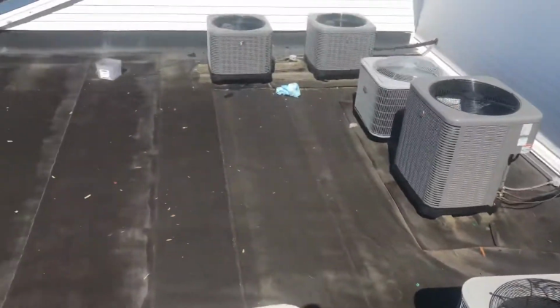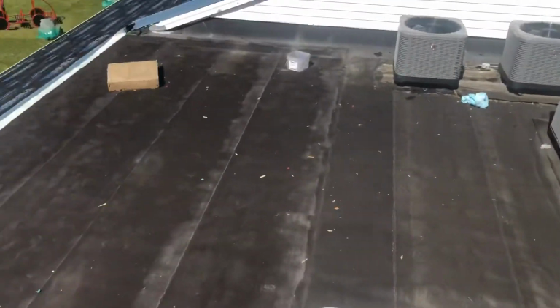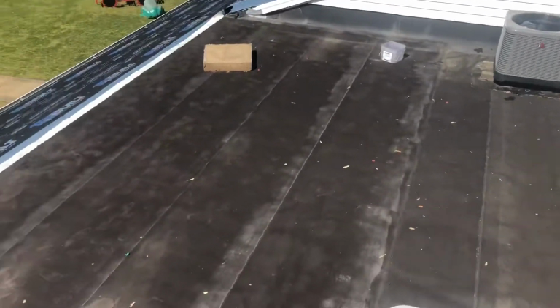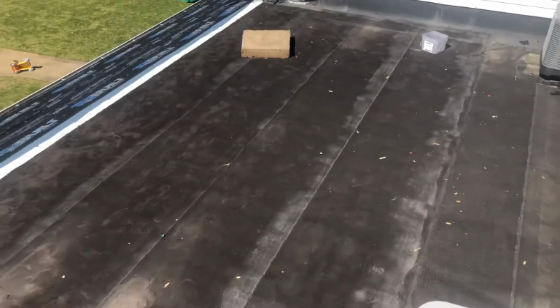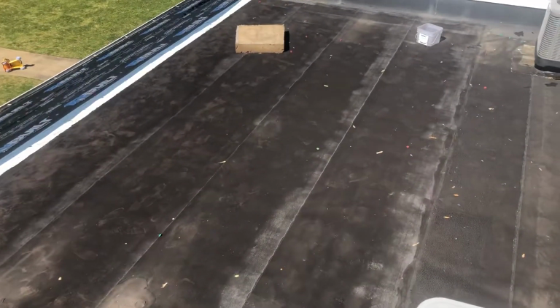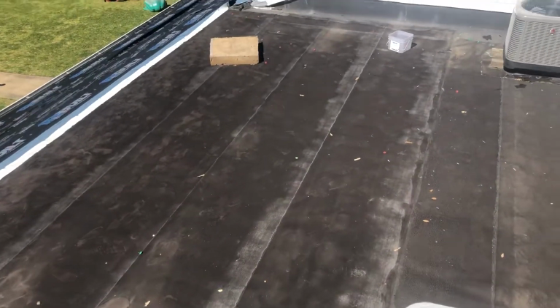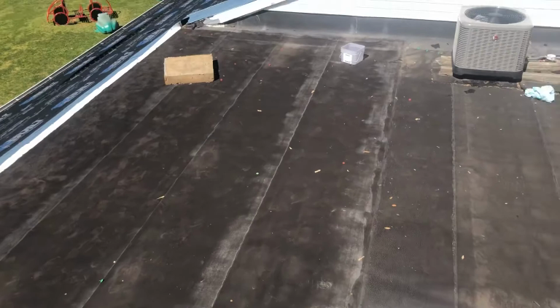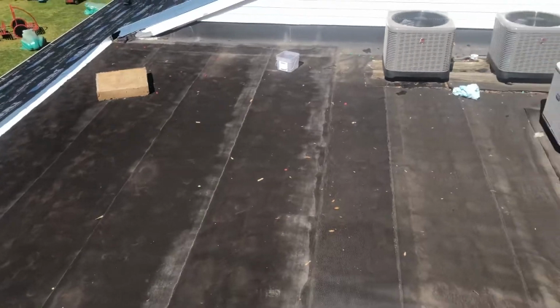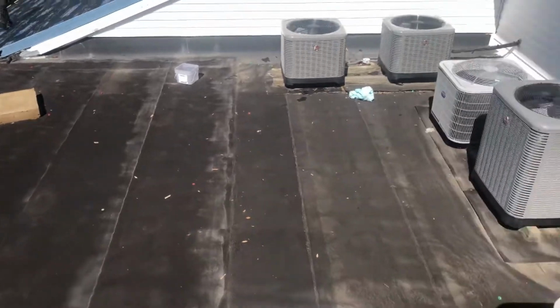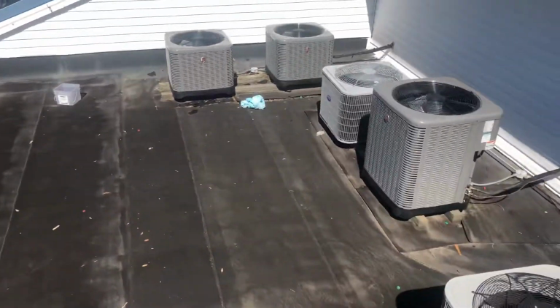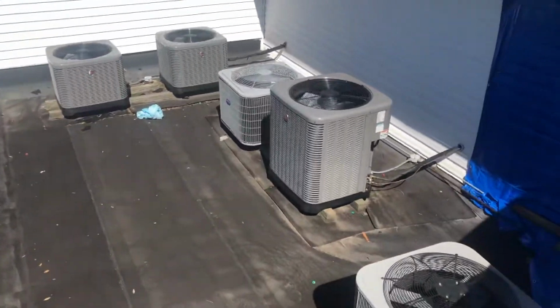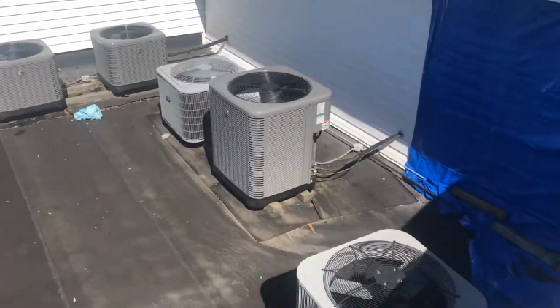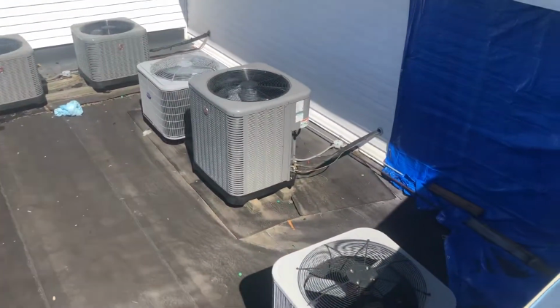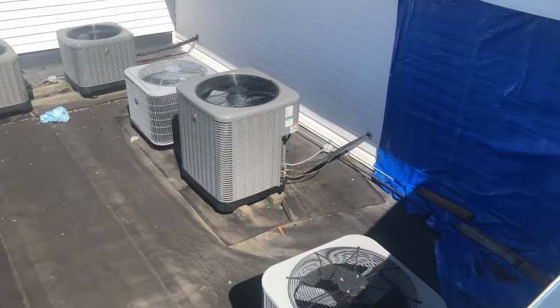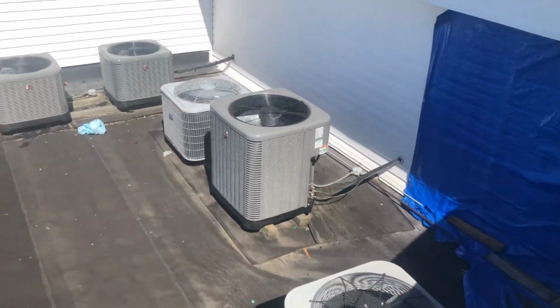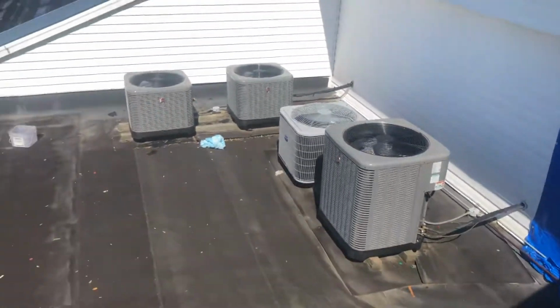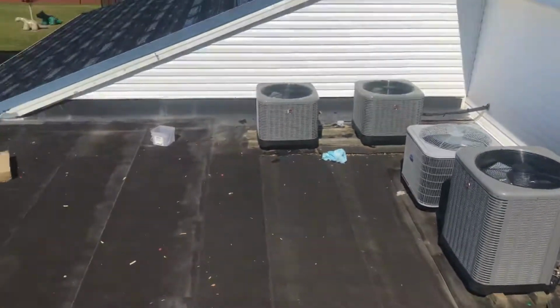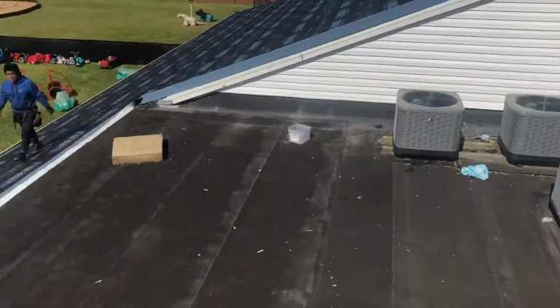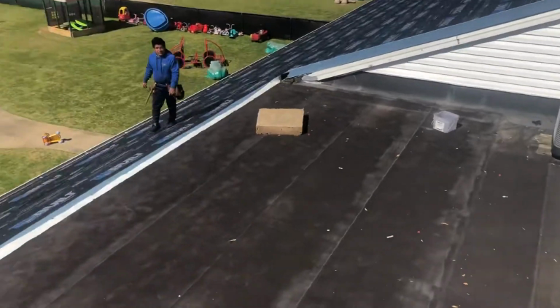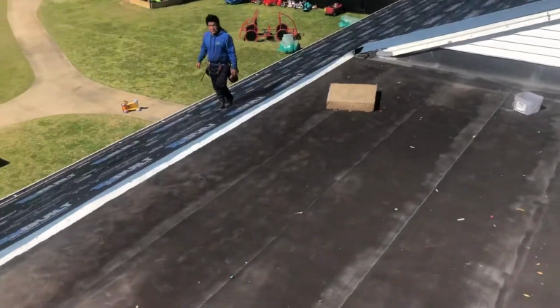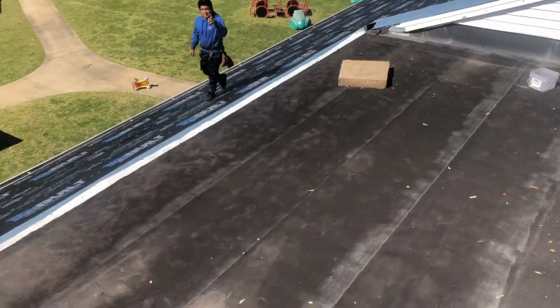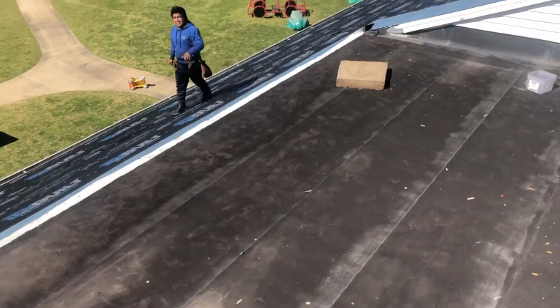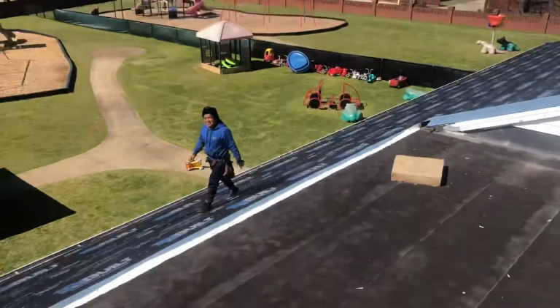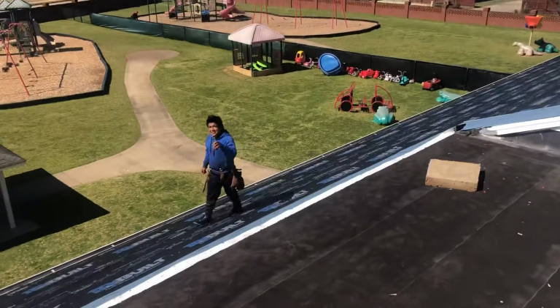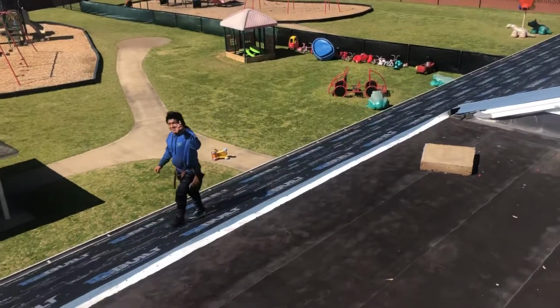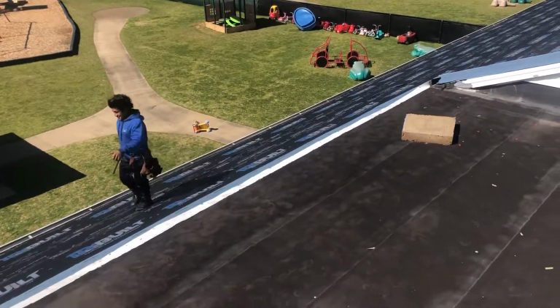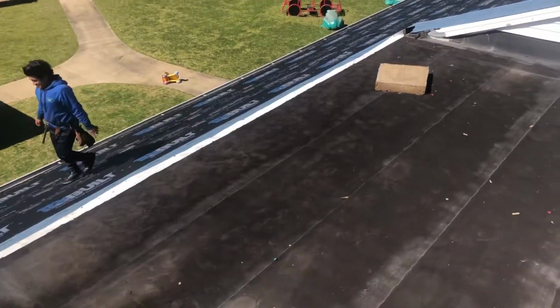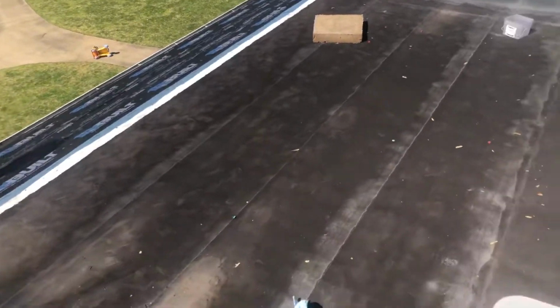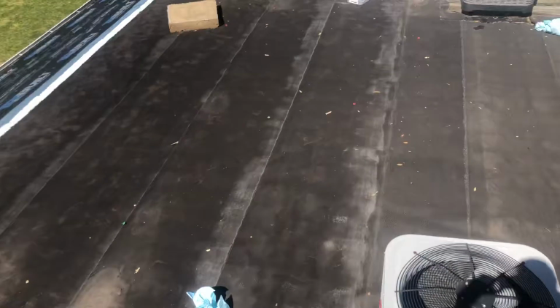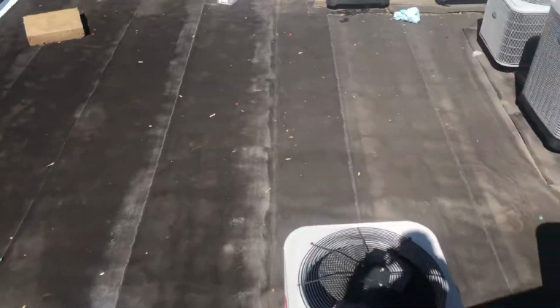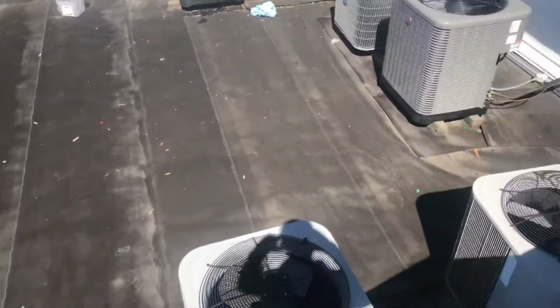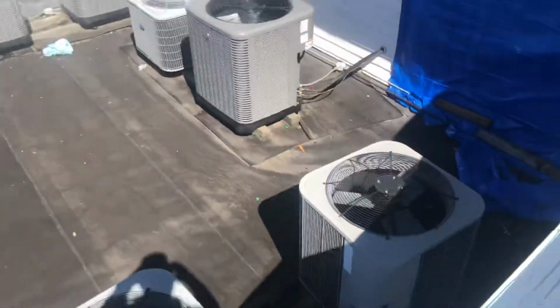We are not replacing the flat roof. This was an insurance claim and the adjuster said there was no damage here. In an ideal world we would have used TPO on this, but this membrane is in good shape — there's no need to mess with it.